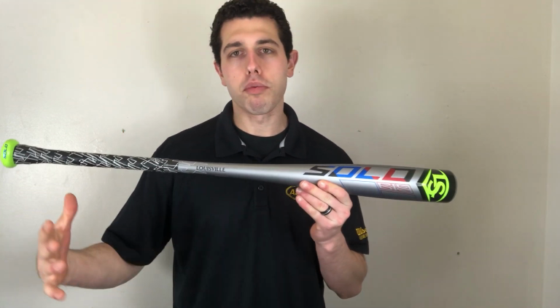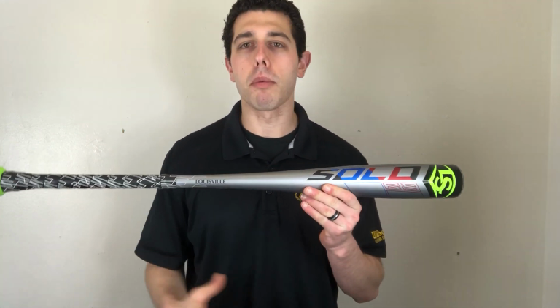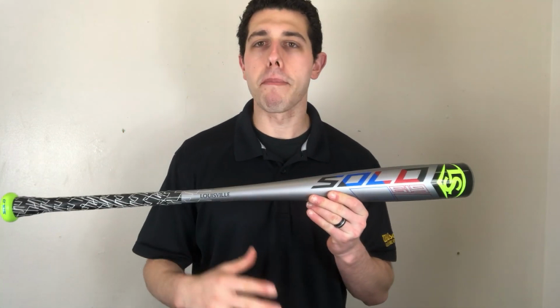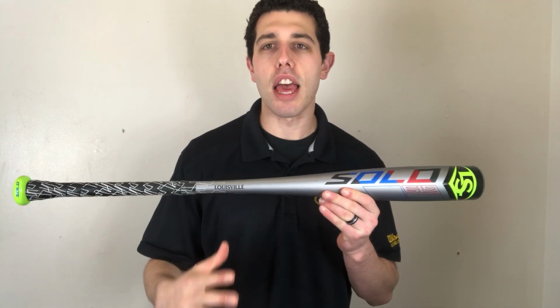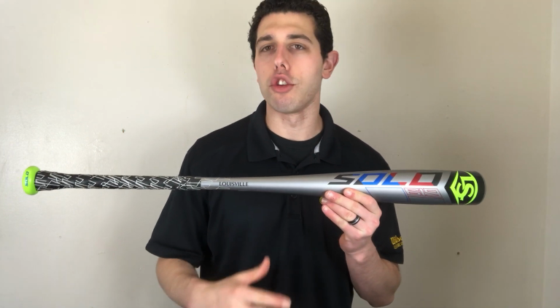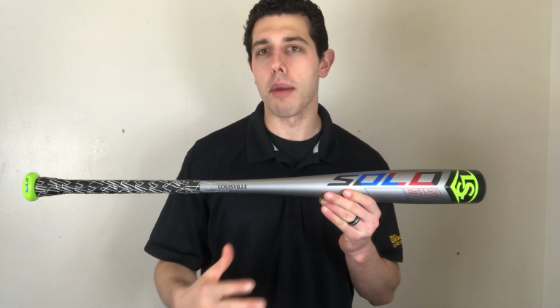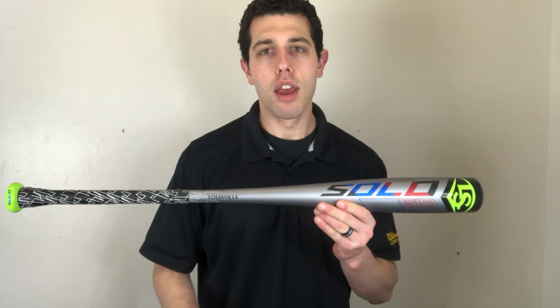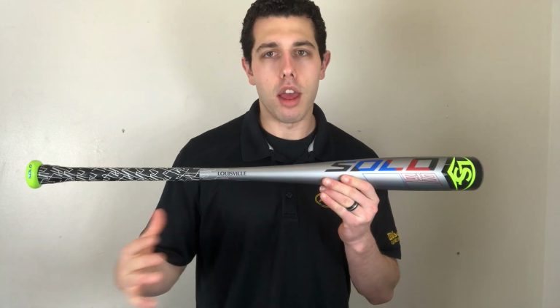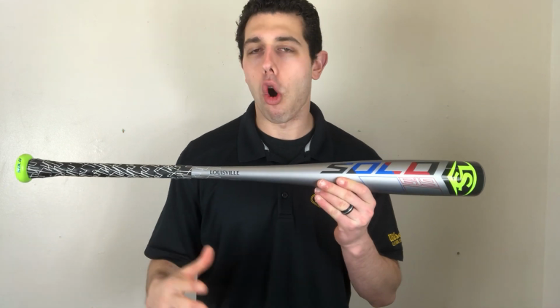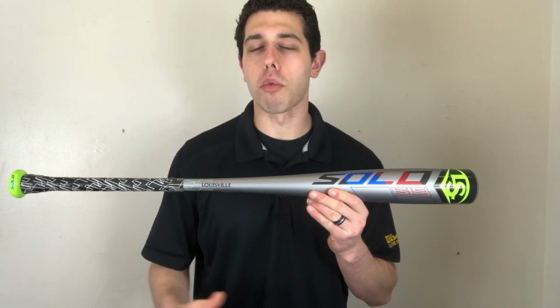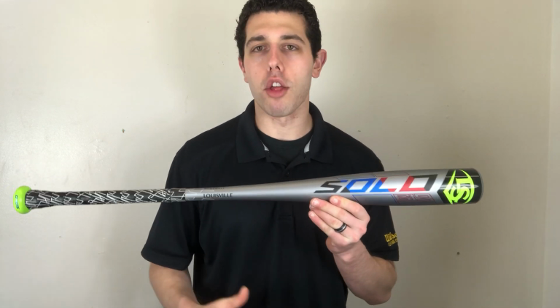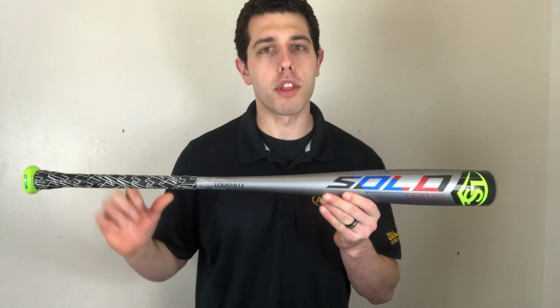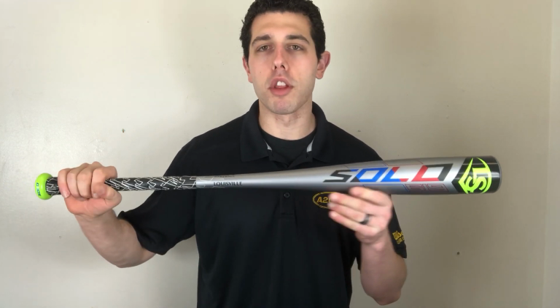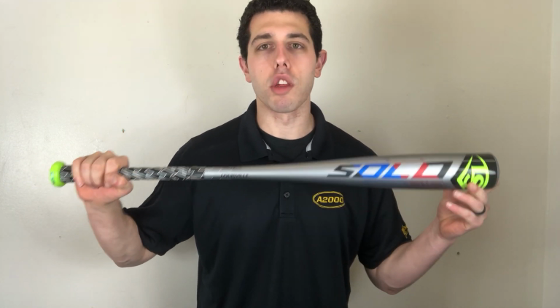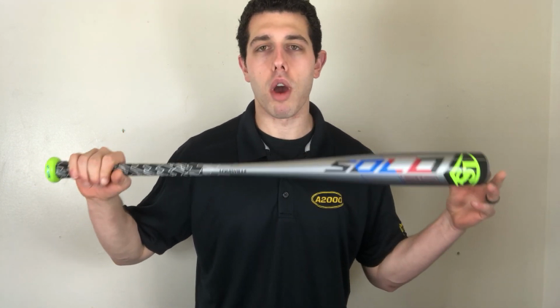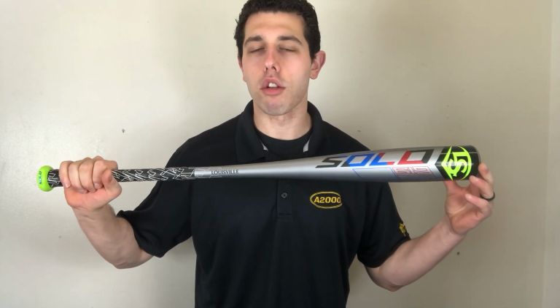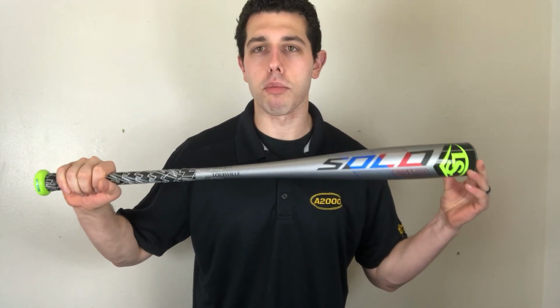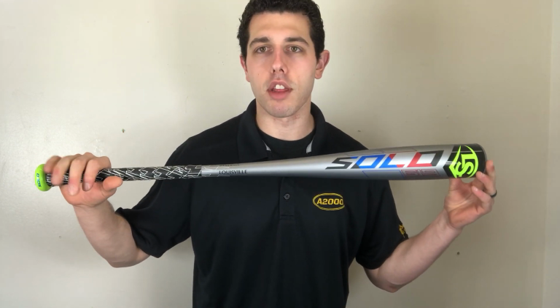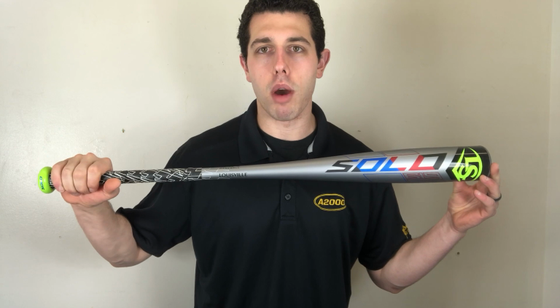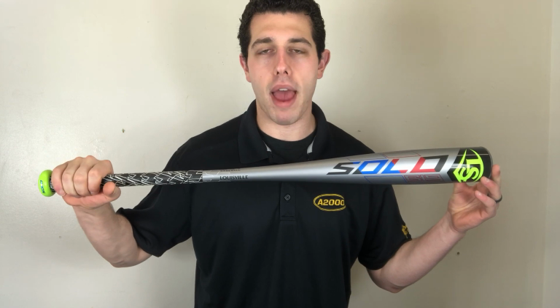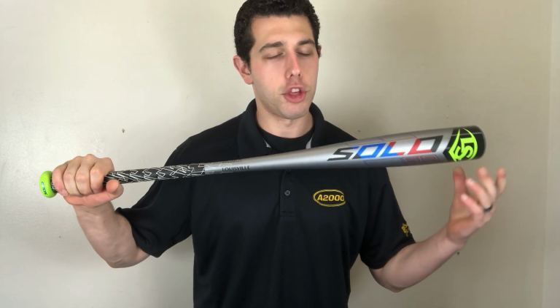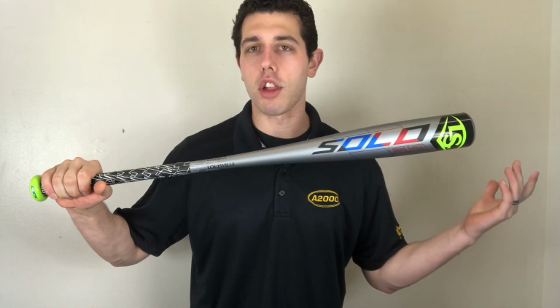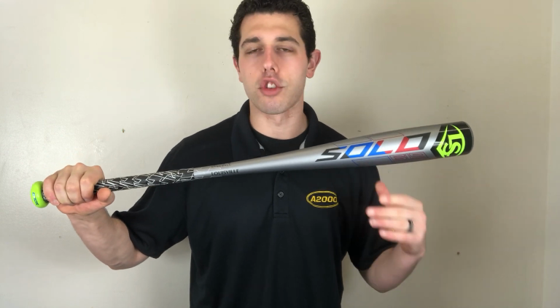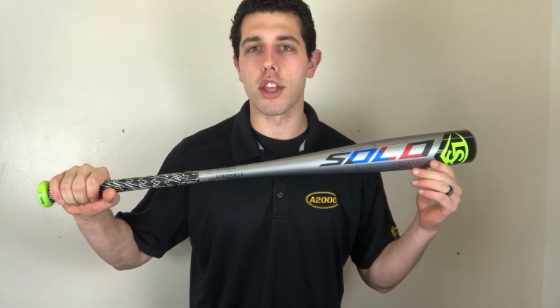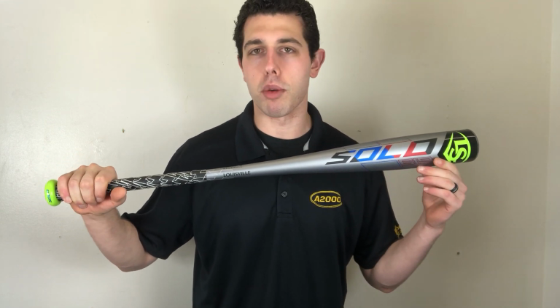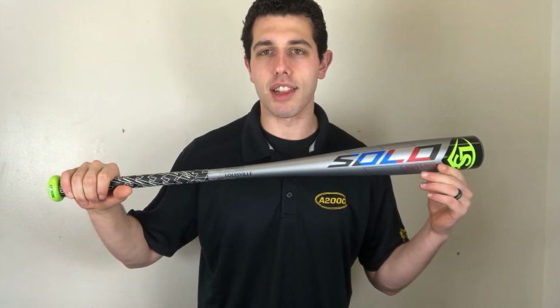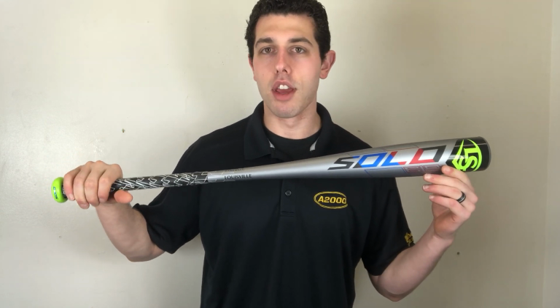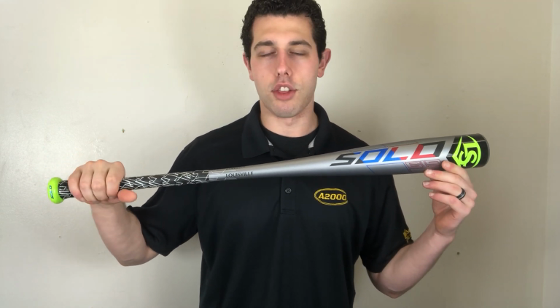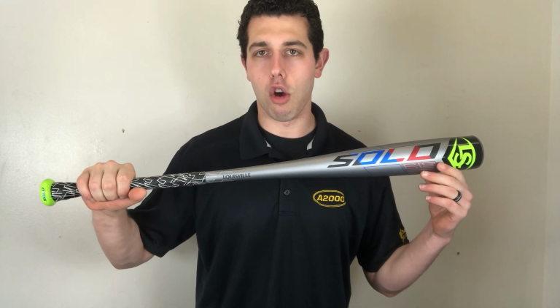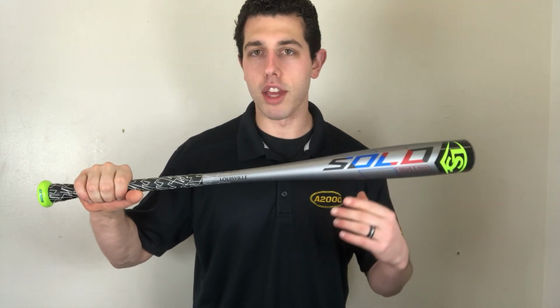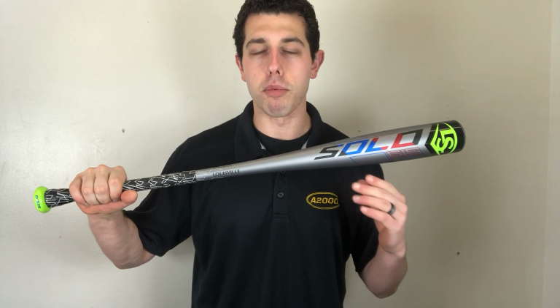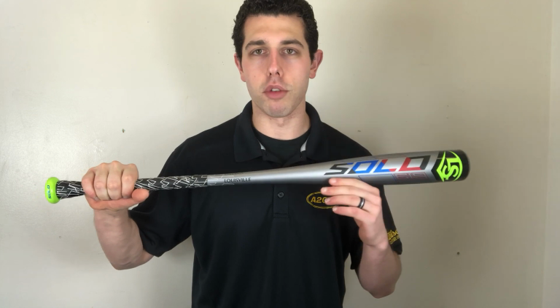As far as overall sales go, the Solo was probably the best-selling USA bat — arguably there were a couple other ones, but this one we did really well with. I know a lot of other people that did really well with this bat. It's one of the lightest, it's just that simple — it's a minus 11.